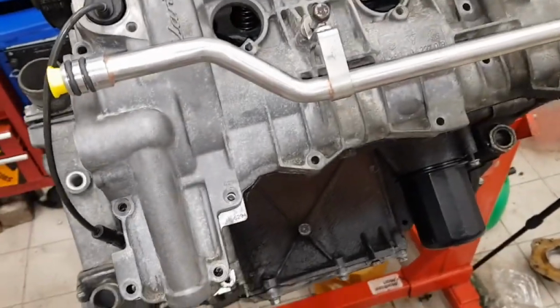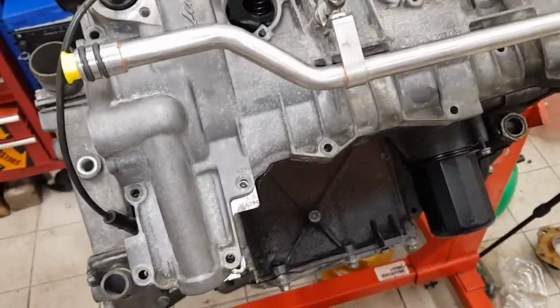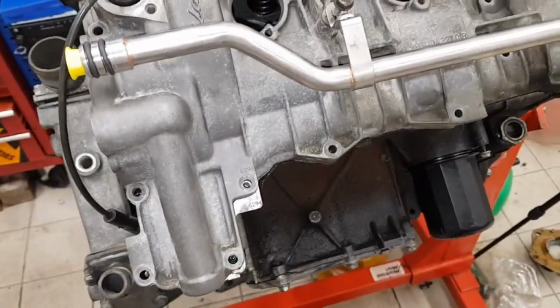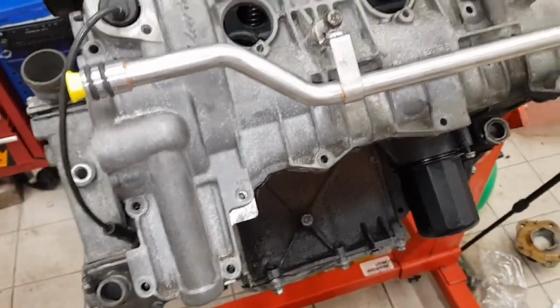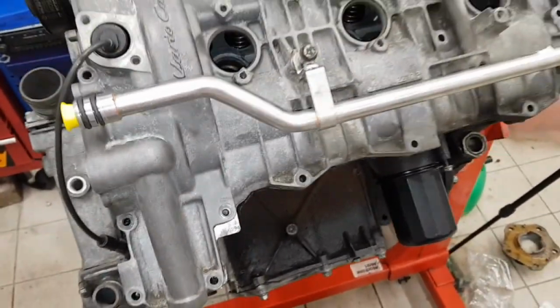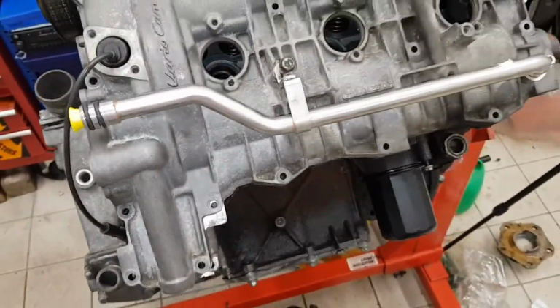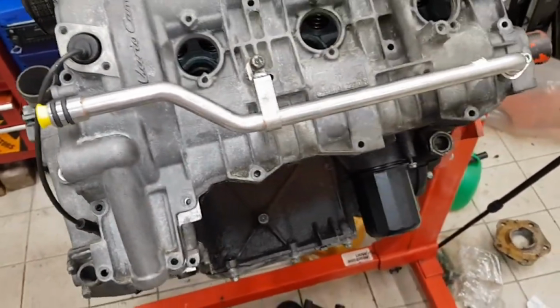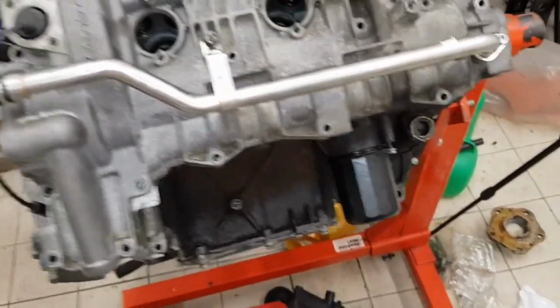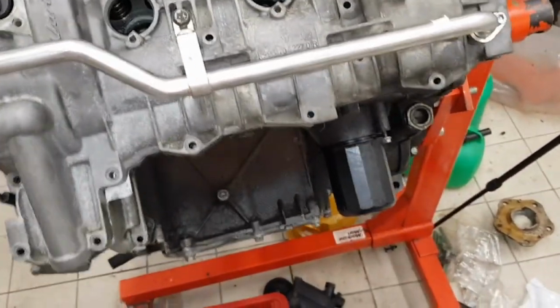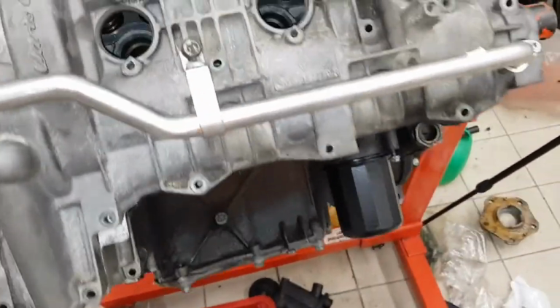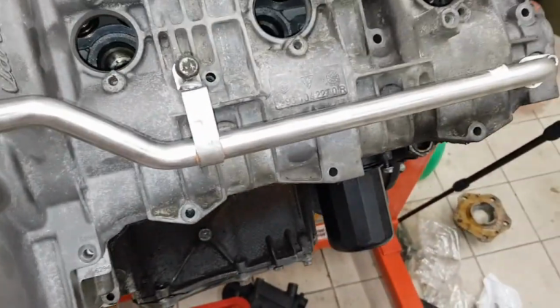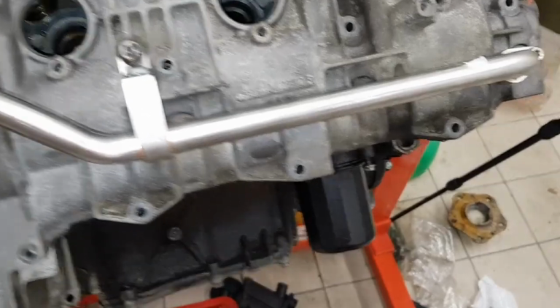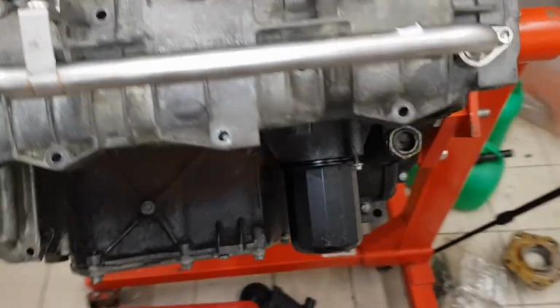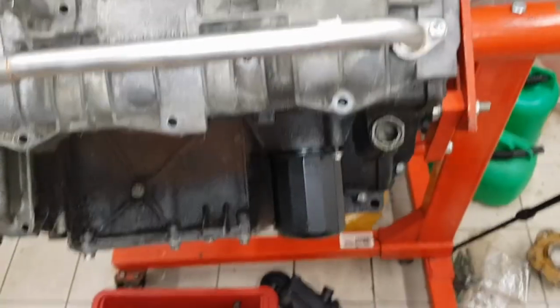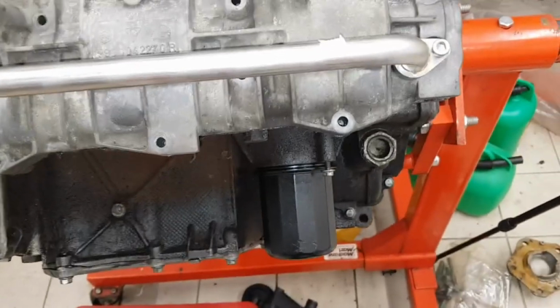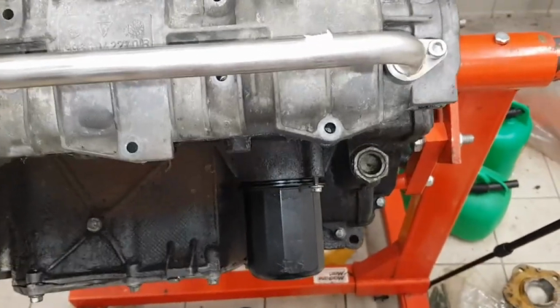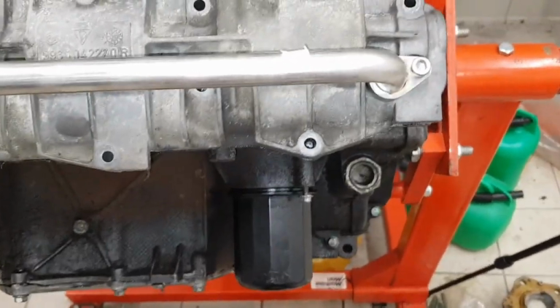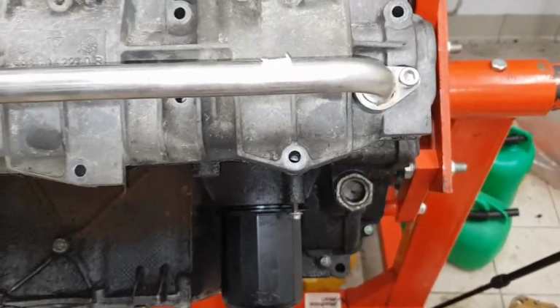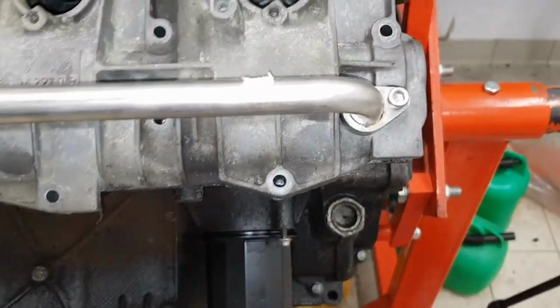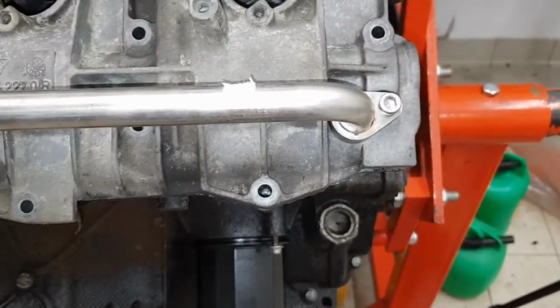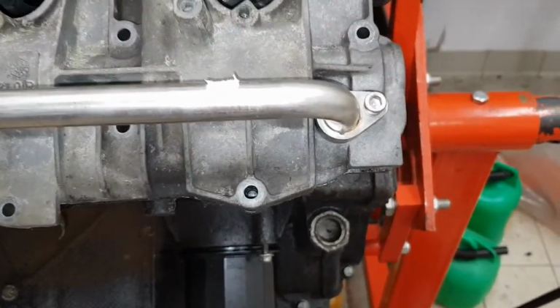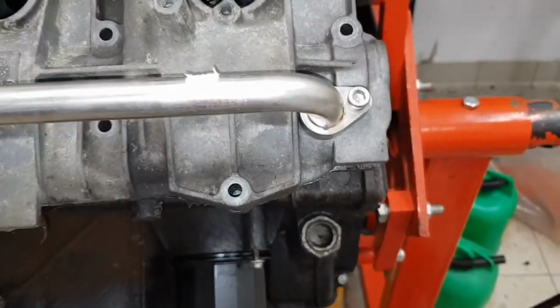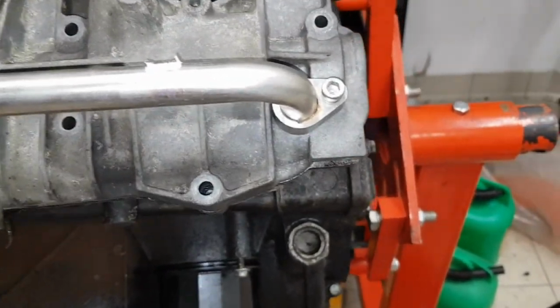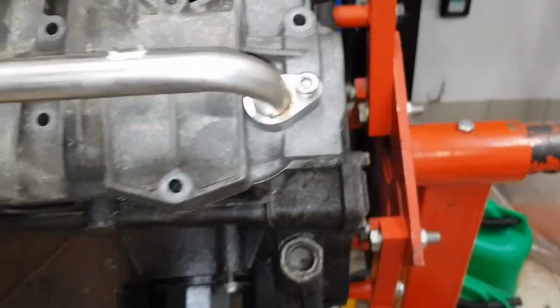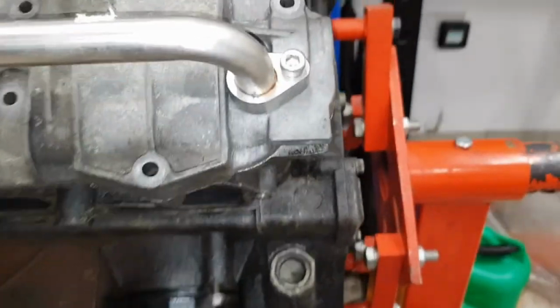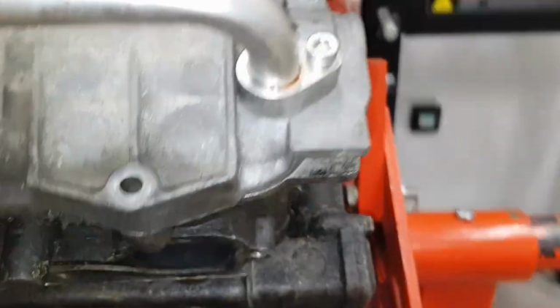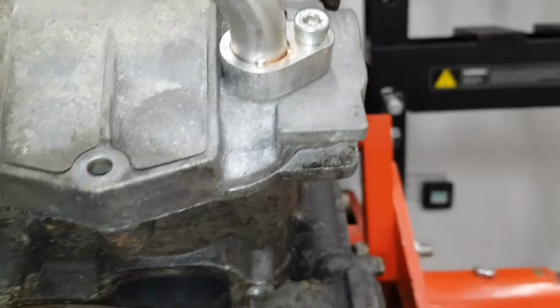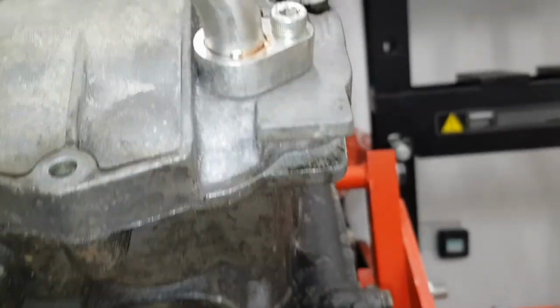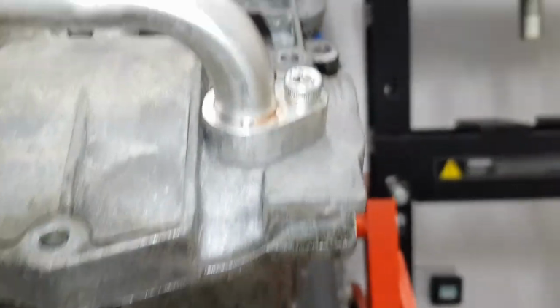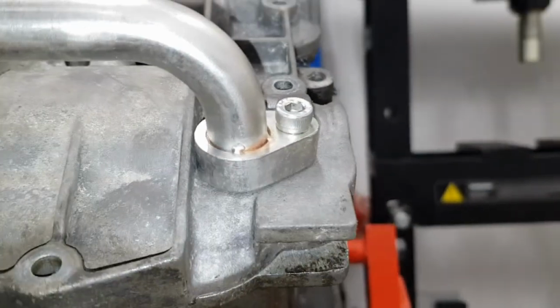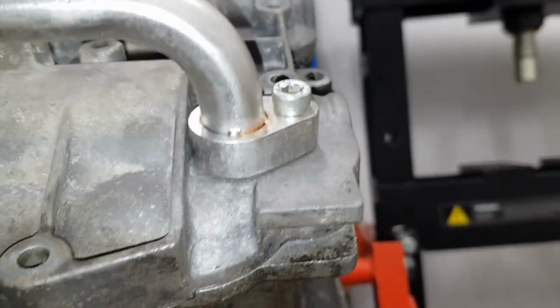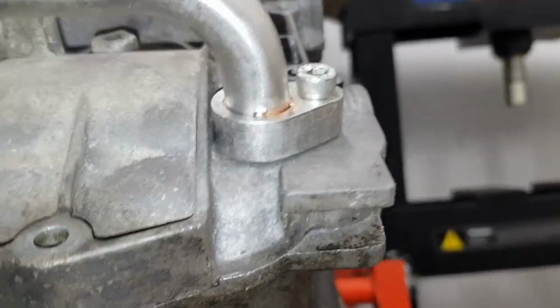This is the pipe in the position where it fits onto the cover. Once the cover is off I would clean it up thoroughly and then we're going to have to mark the position for the hole.